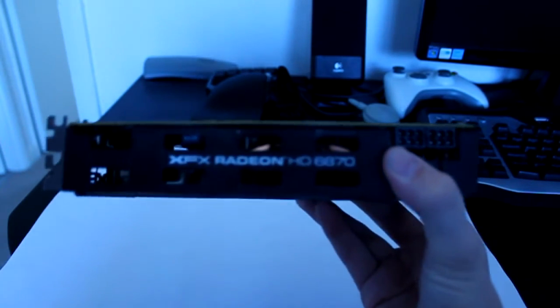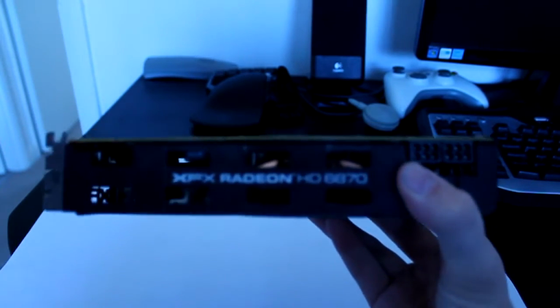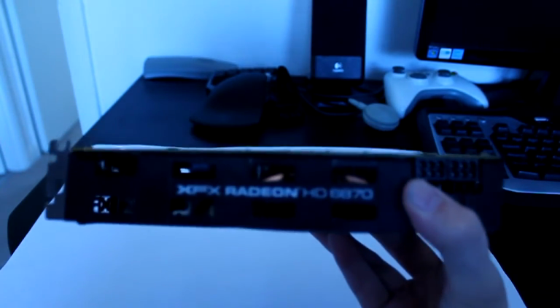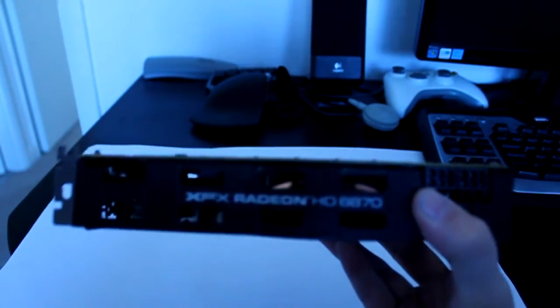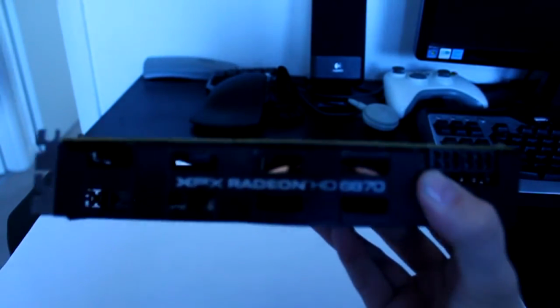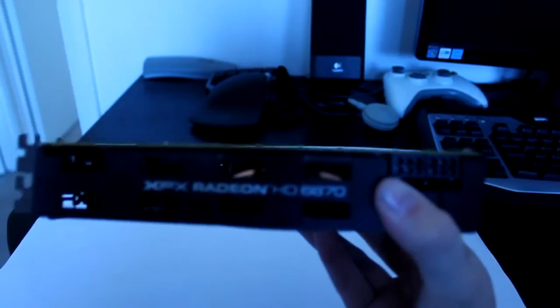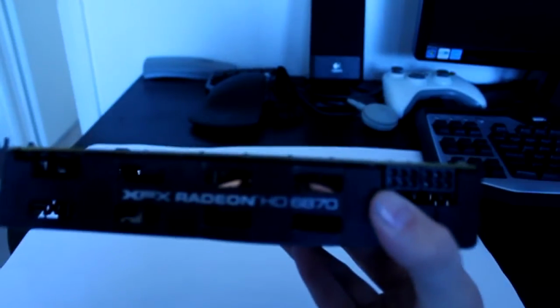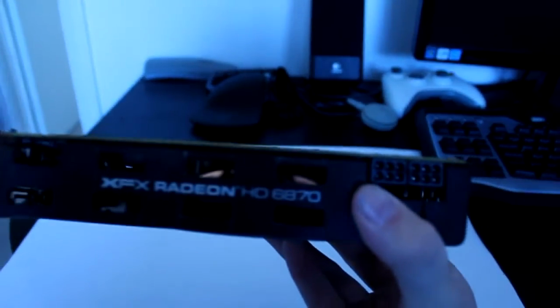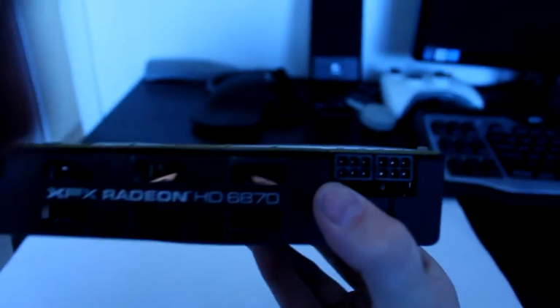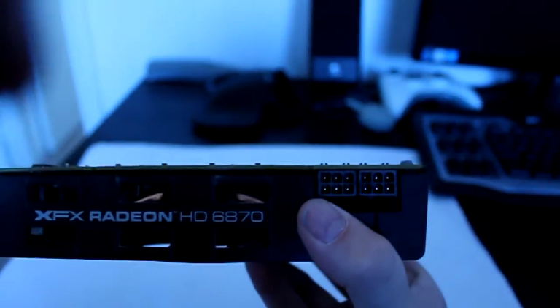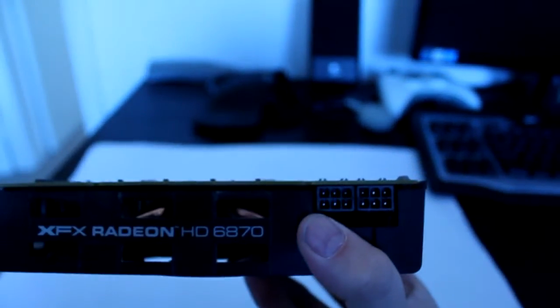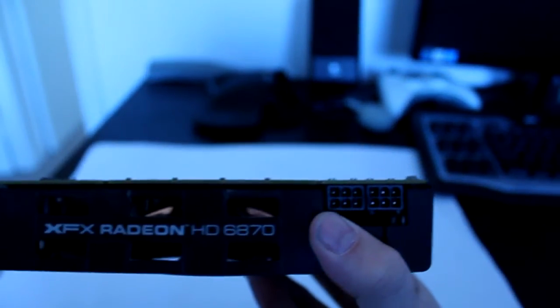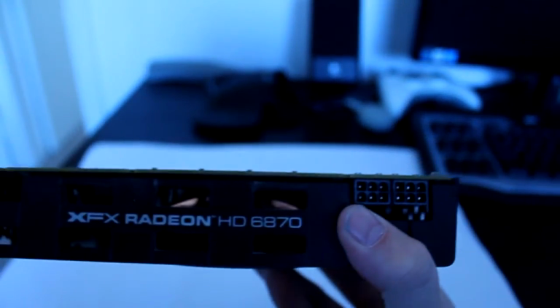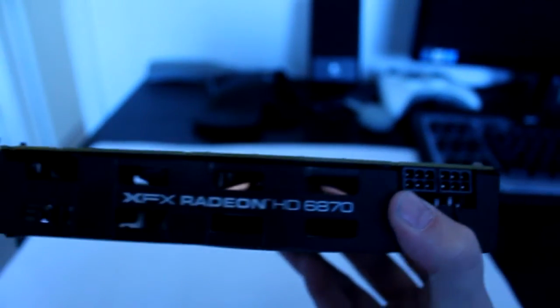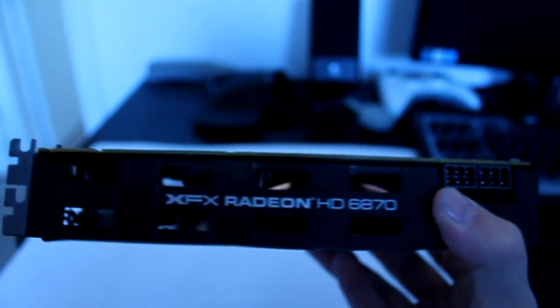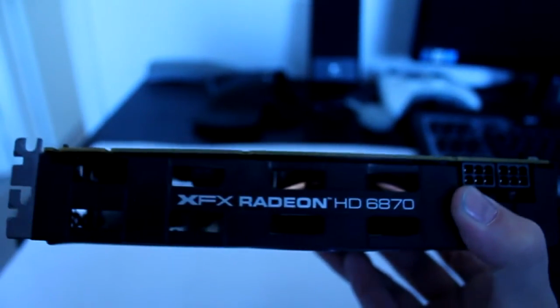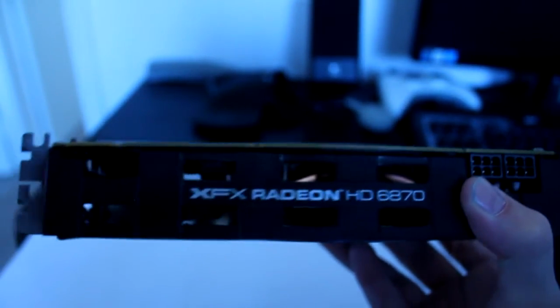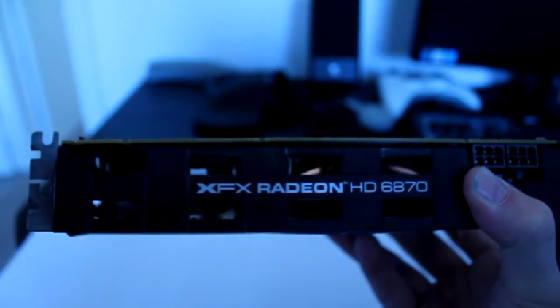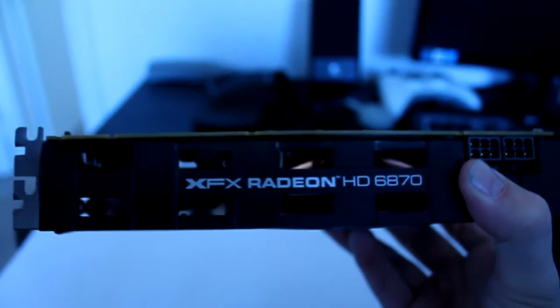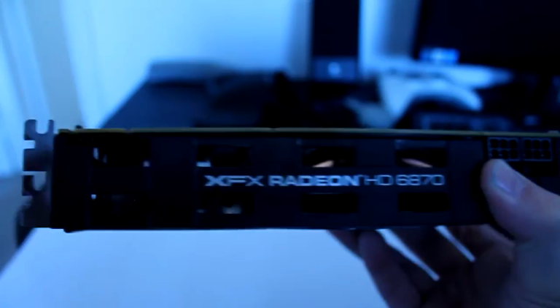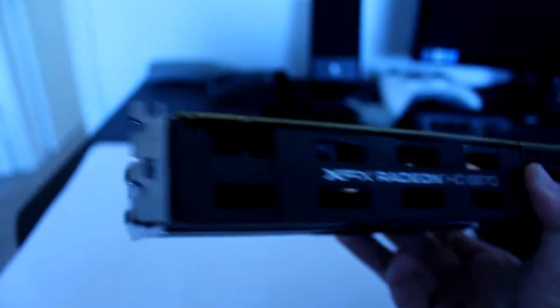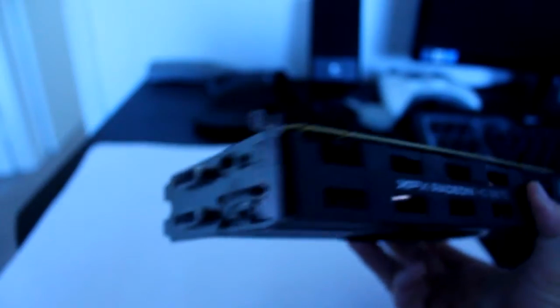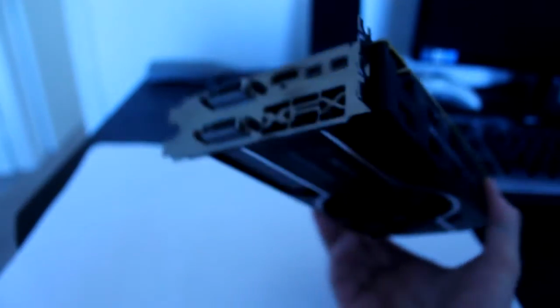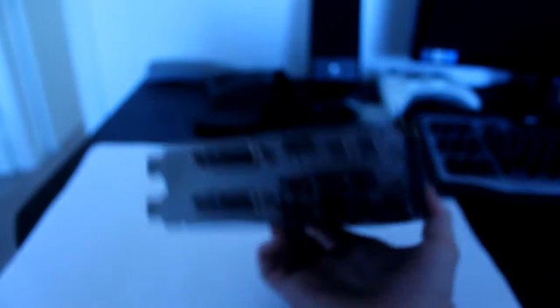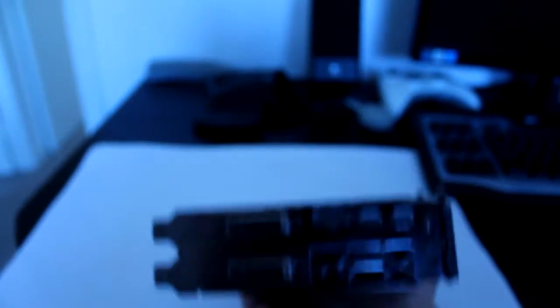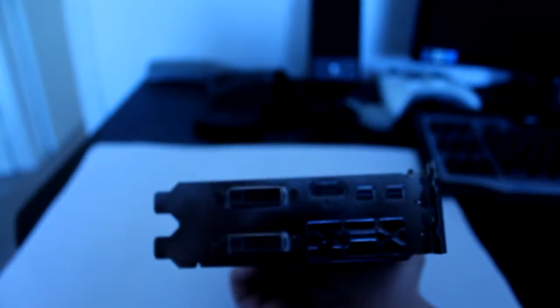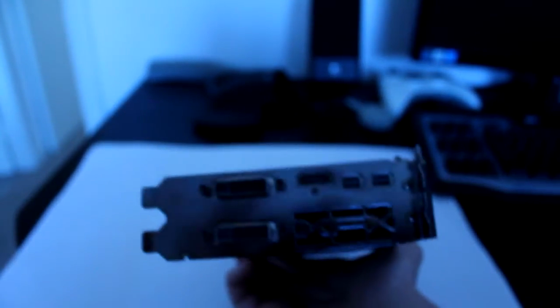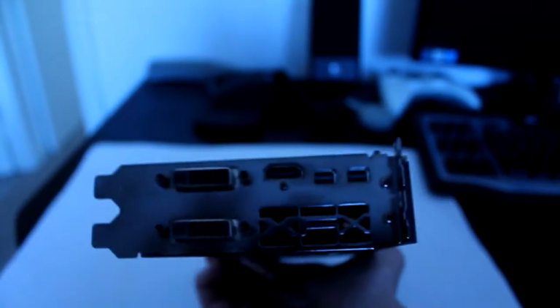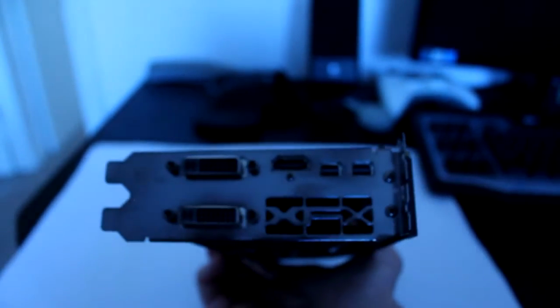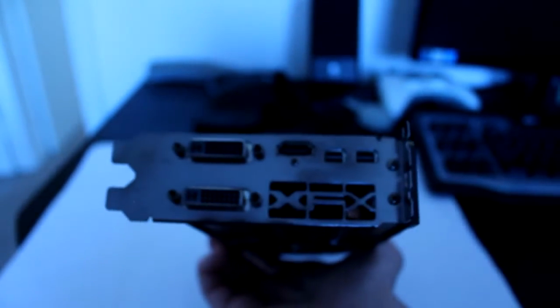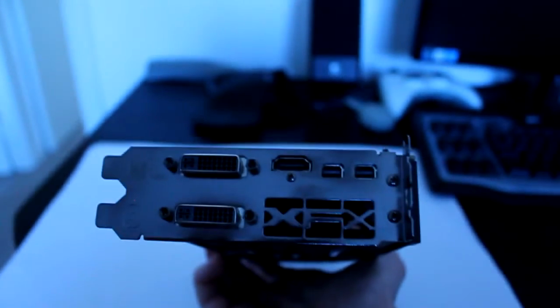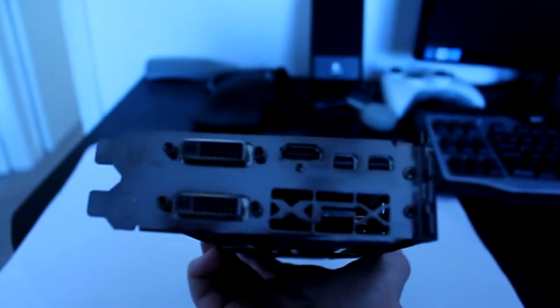This is powered by two 6-pin PCI adapters. It's a dual slot card. Before we go, let's have a look at the rear IO.